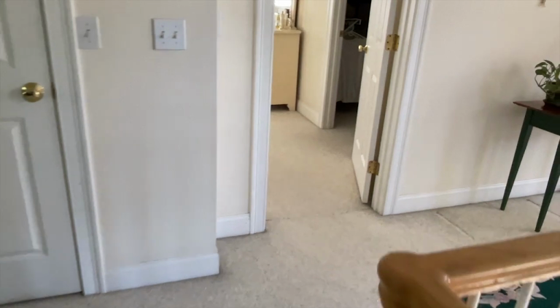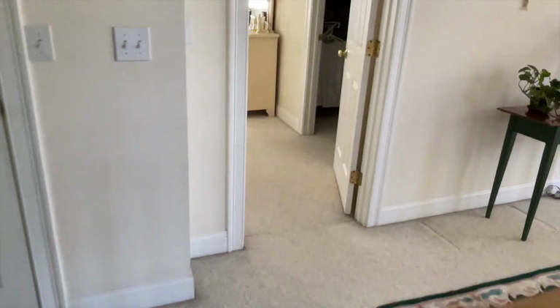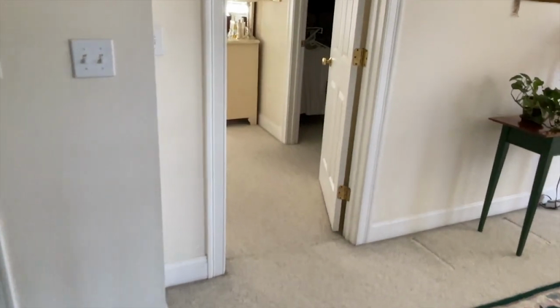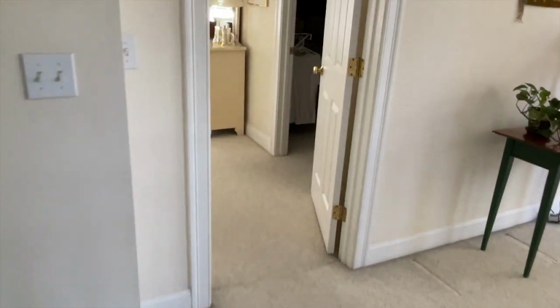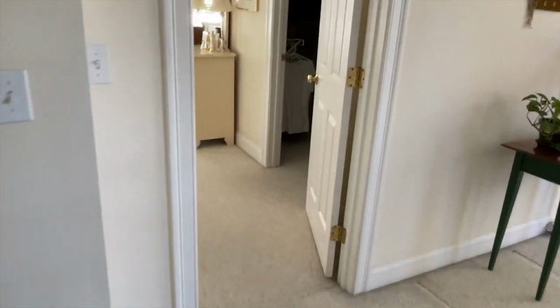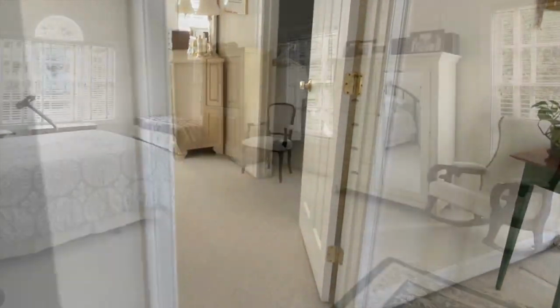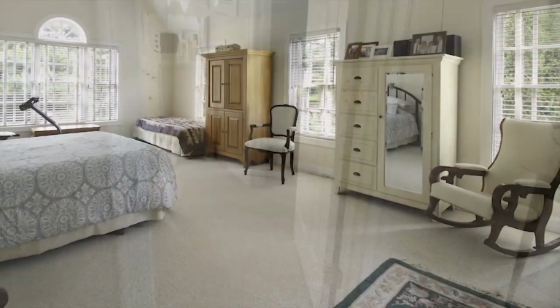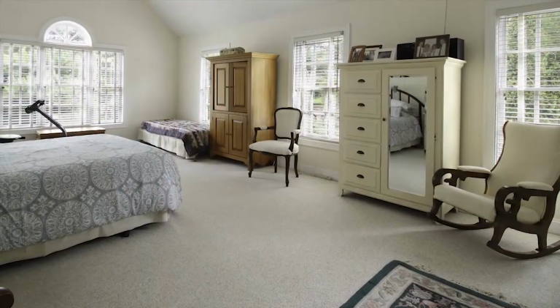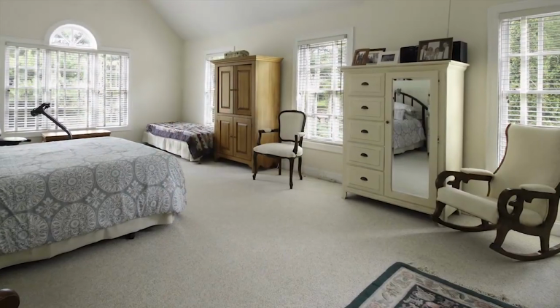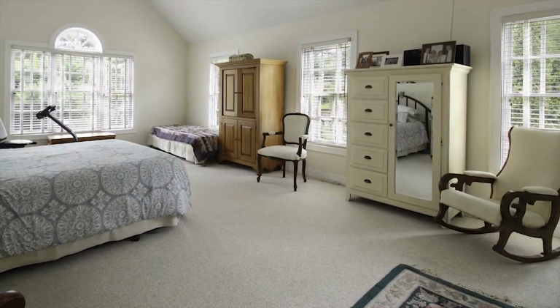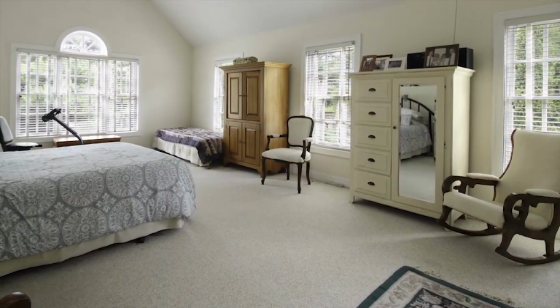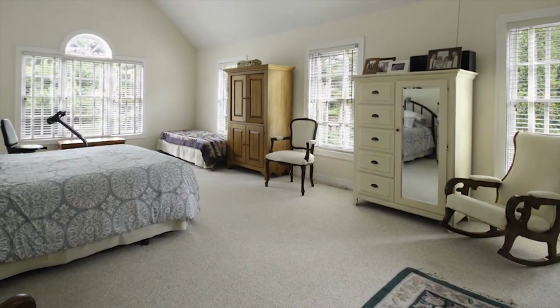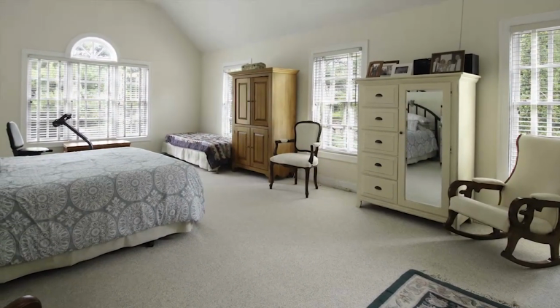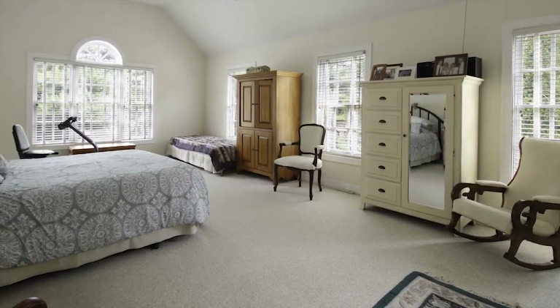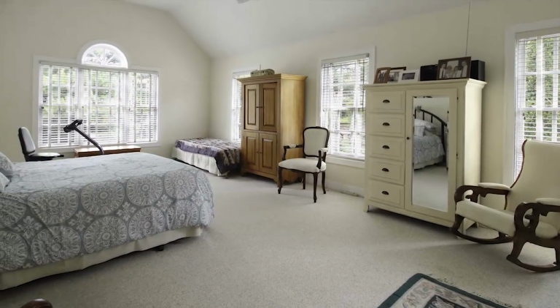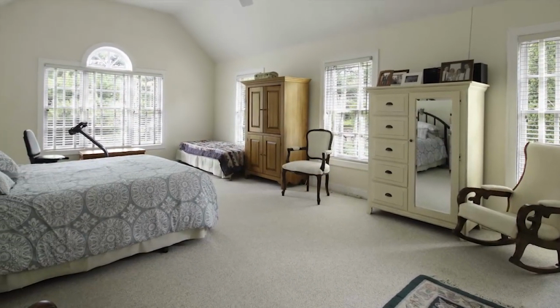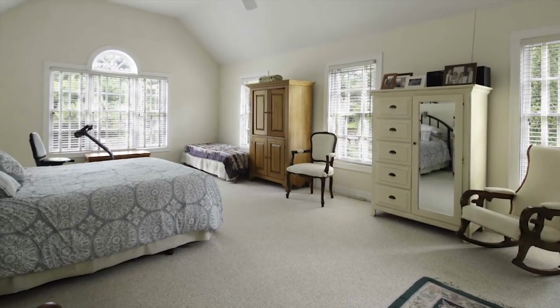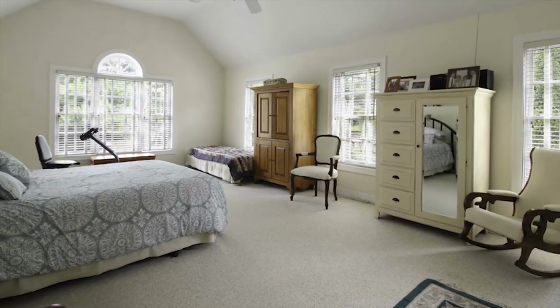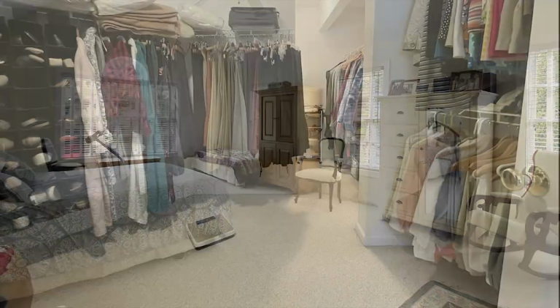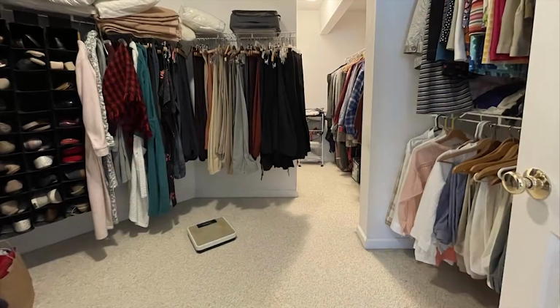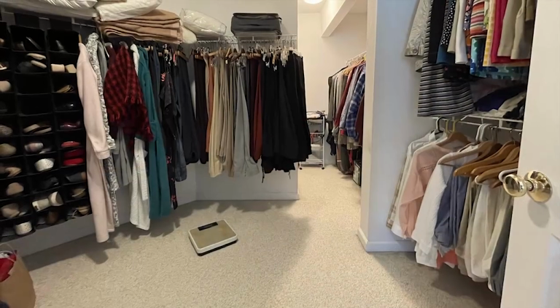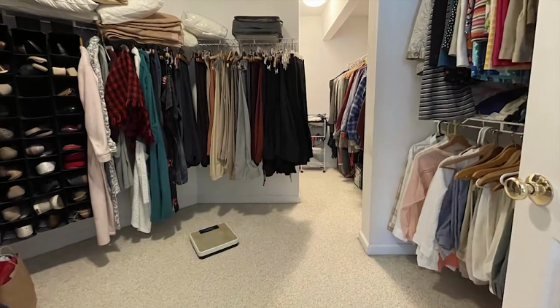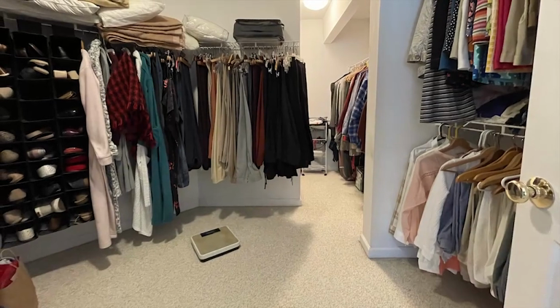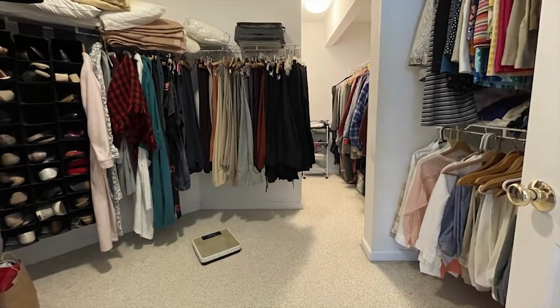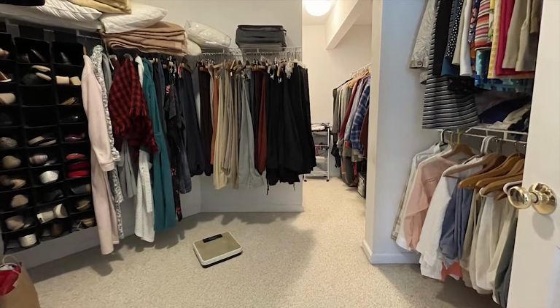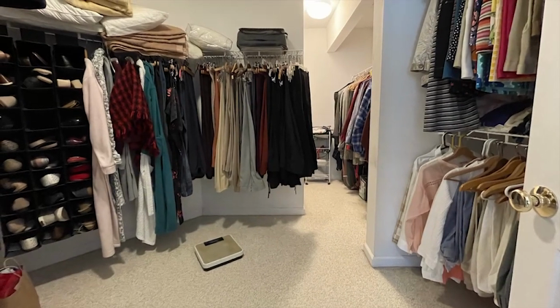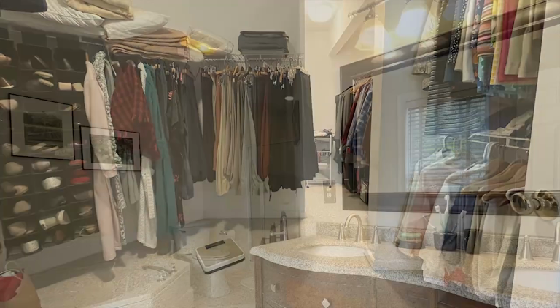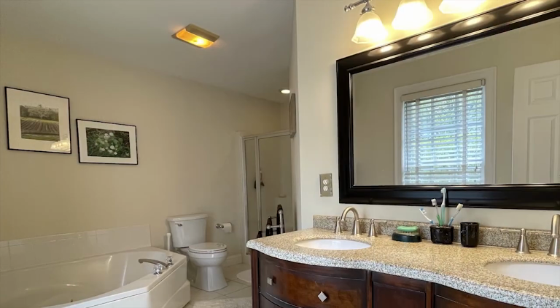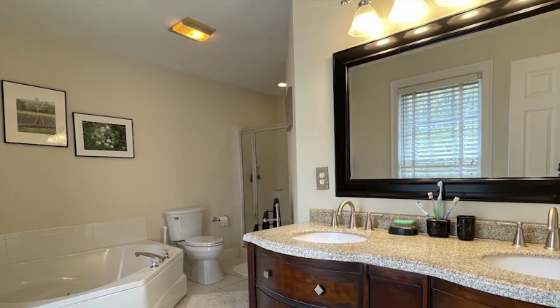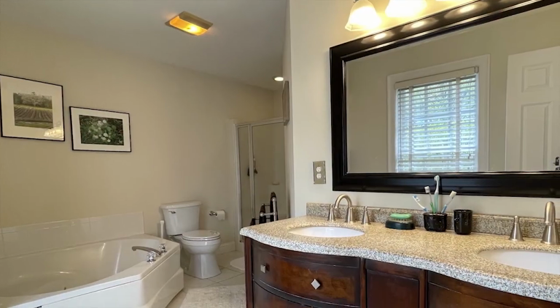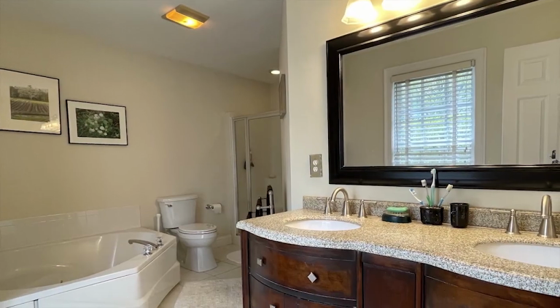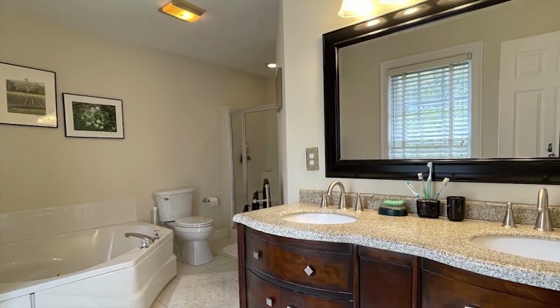The spacious primary bedroom suite with vaulted ceilings and oversized windows features a walk-in closet and a full bath with jetted tub and shower.